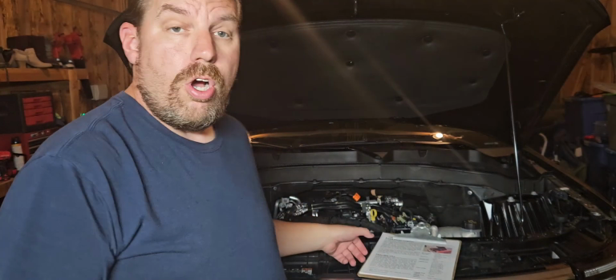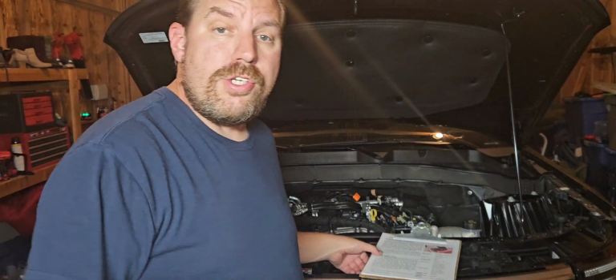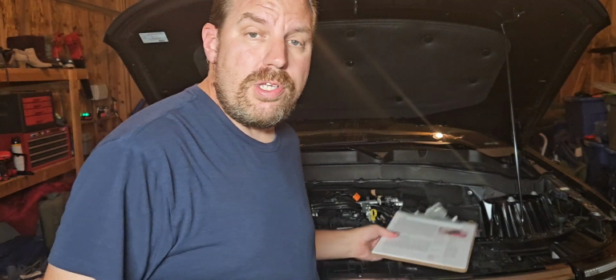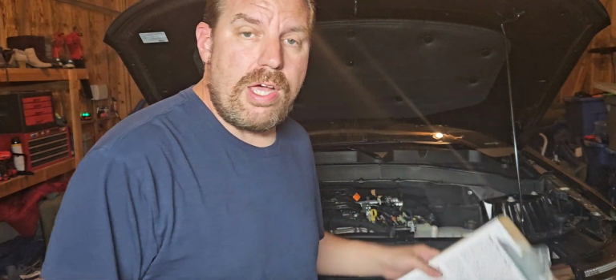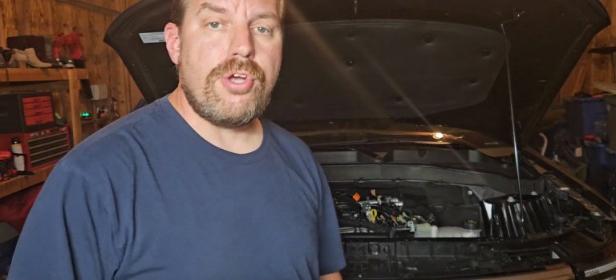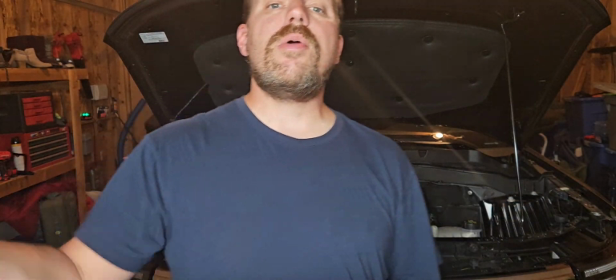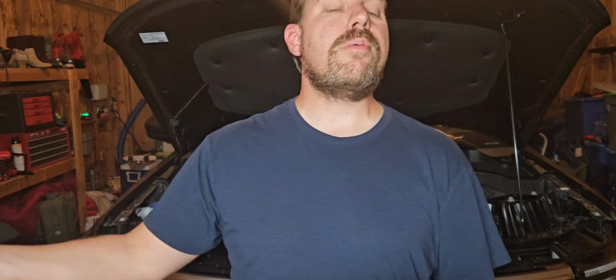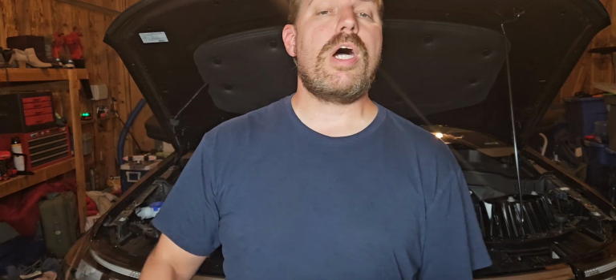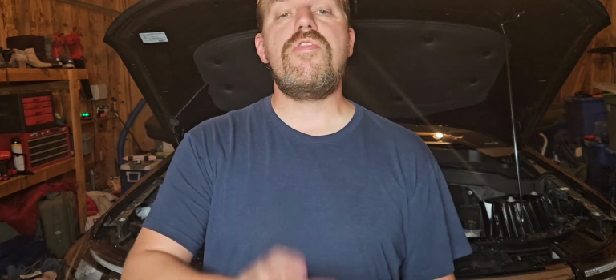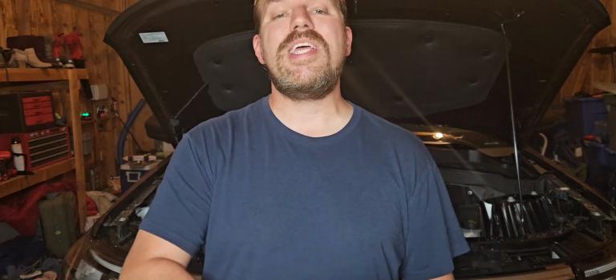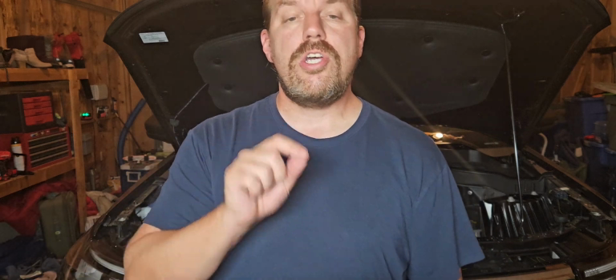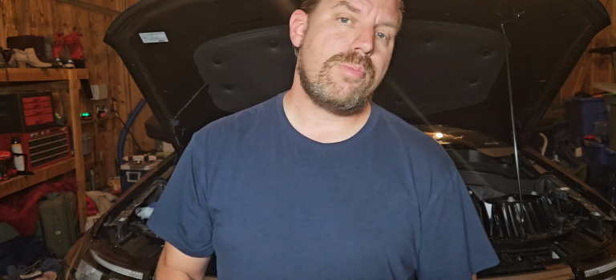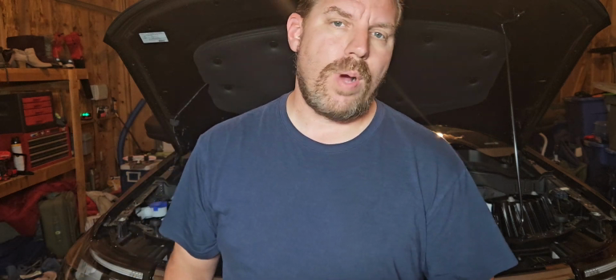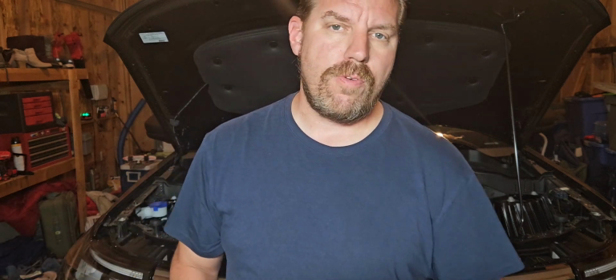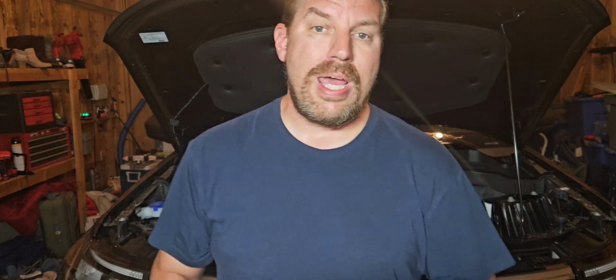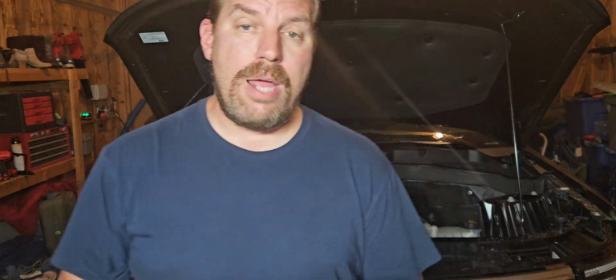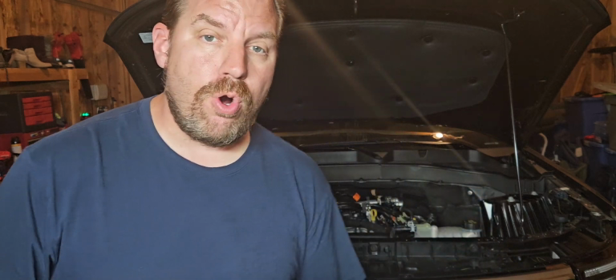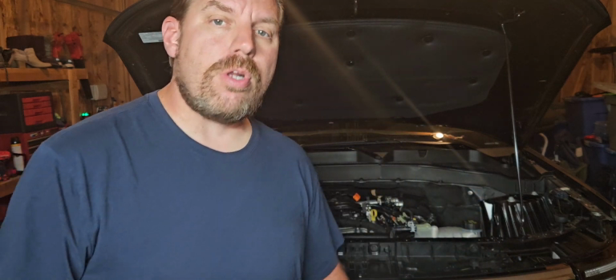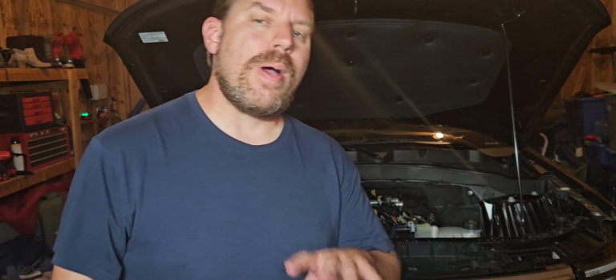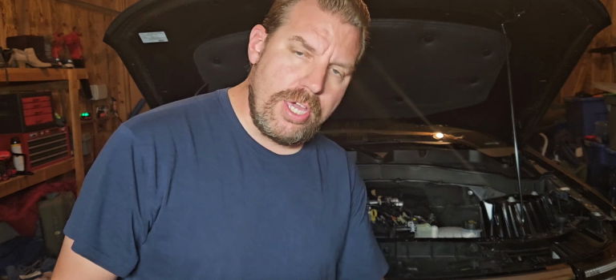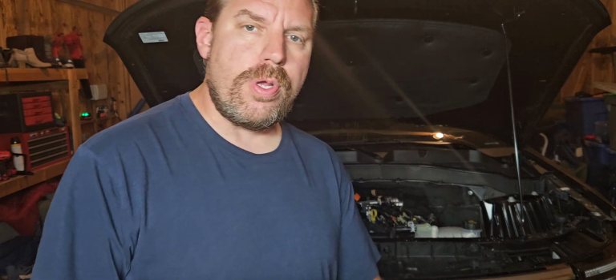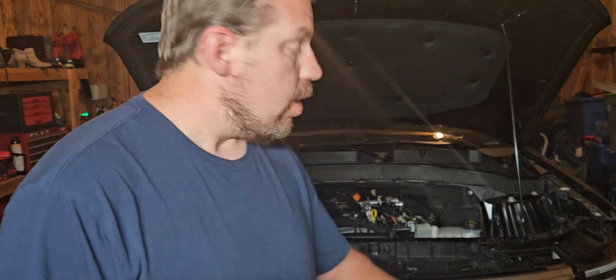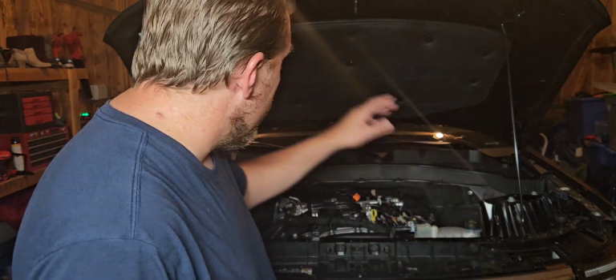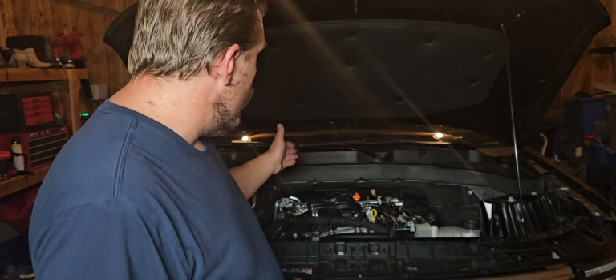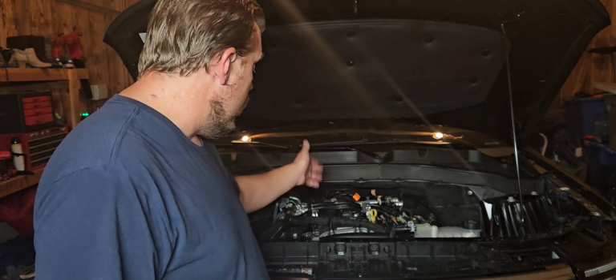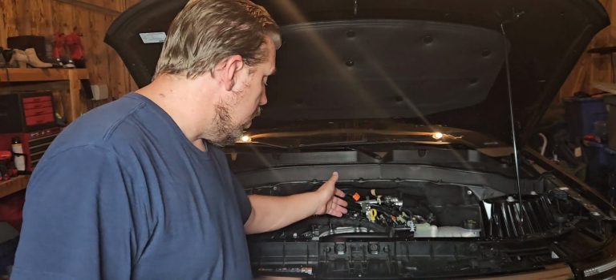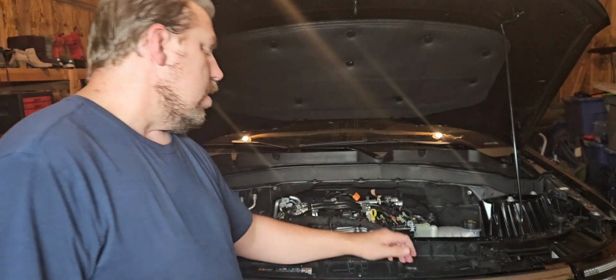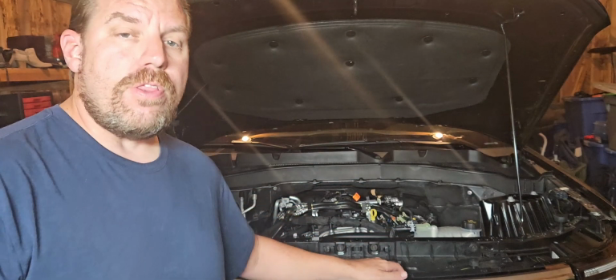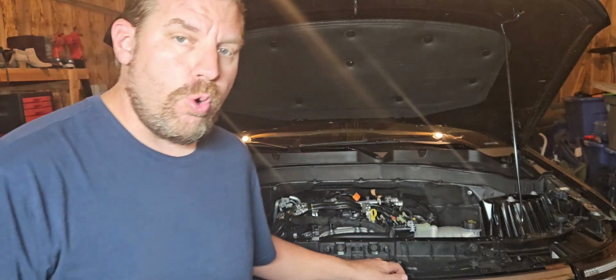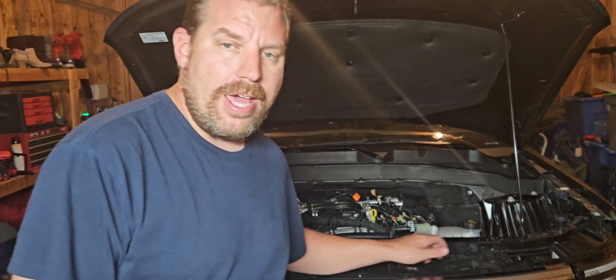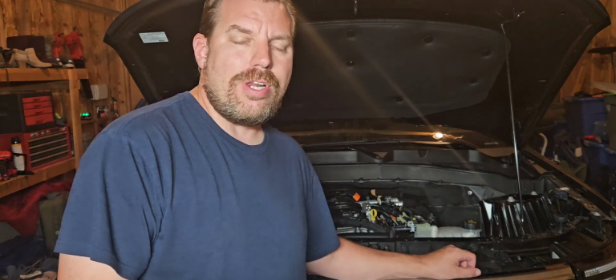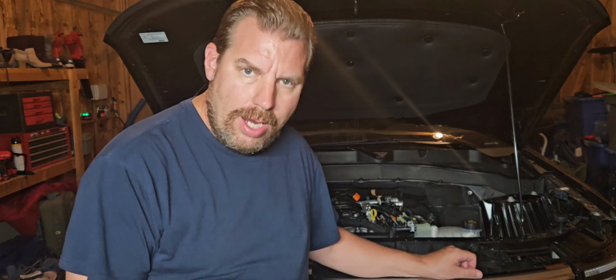JMC6000 here in the JMC Garage for this week's JMC Garage Talk video. Before we get into it, we're going to talk about the history of the 2.3 in the Ford engine lineup.